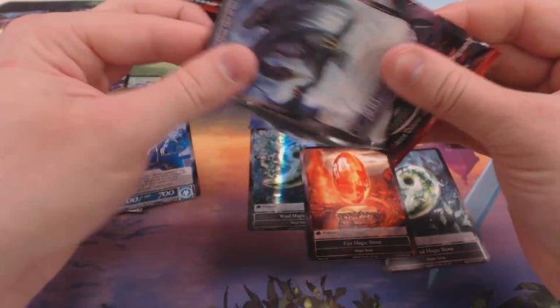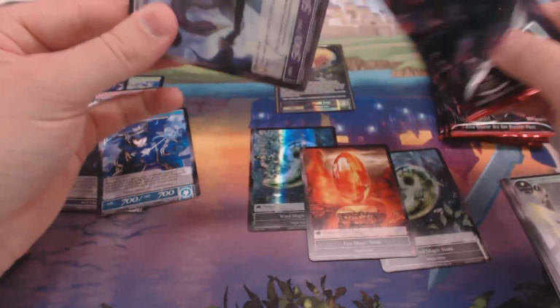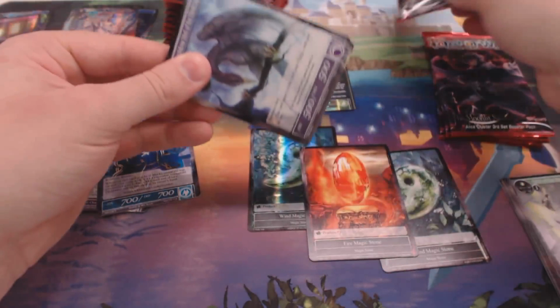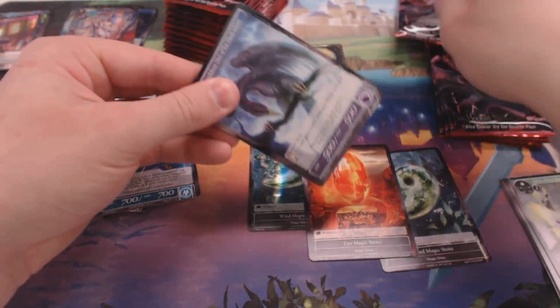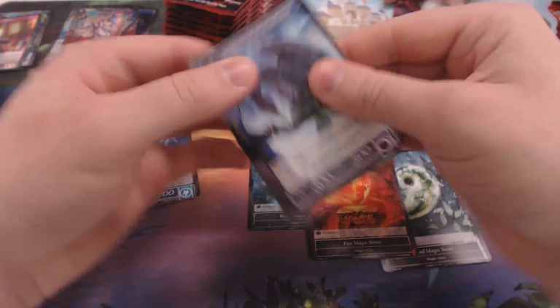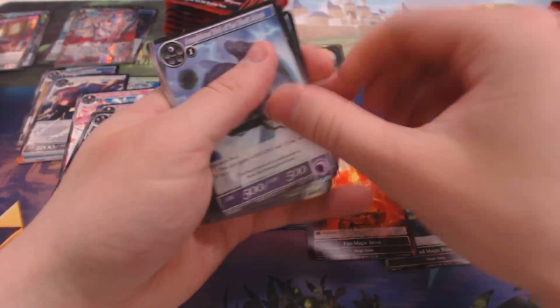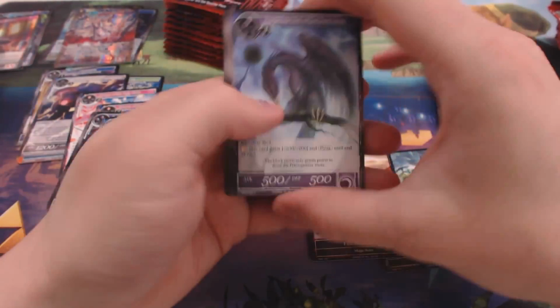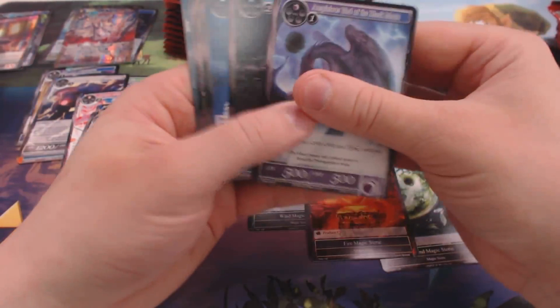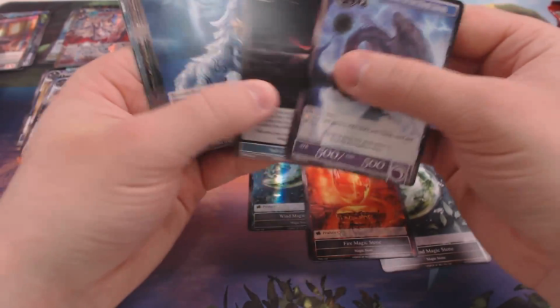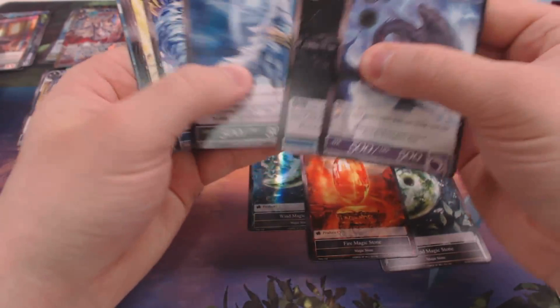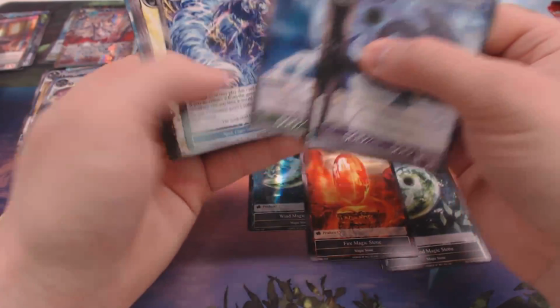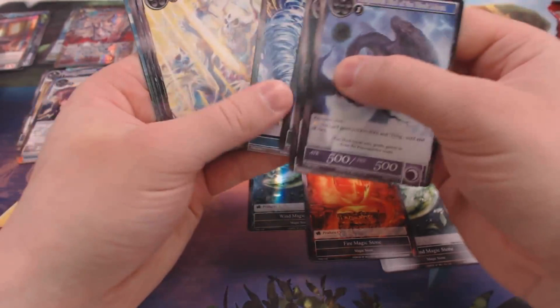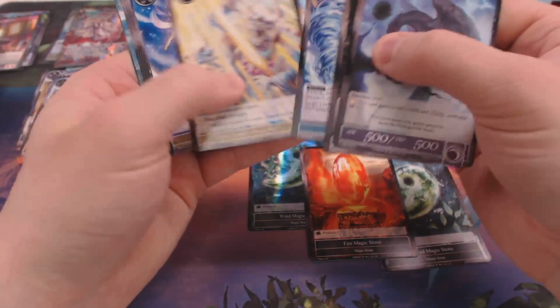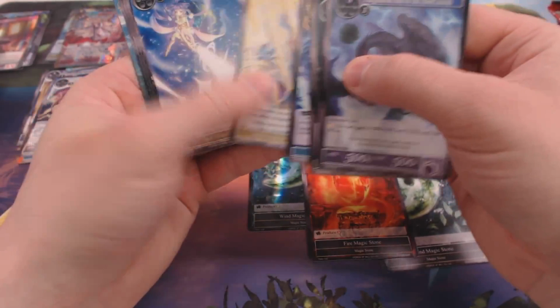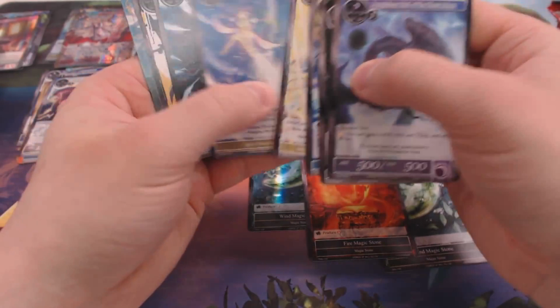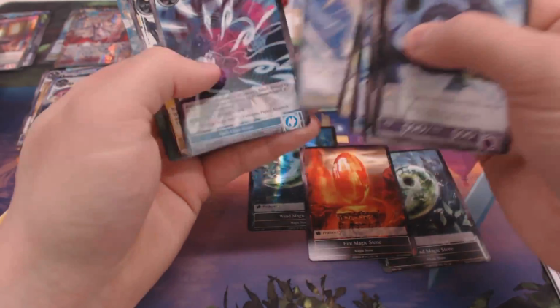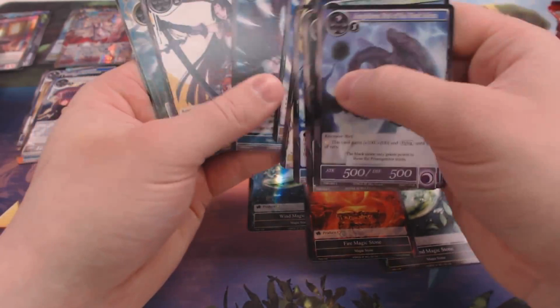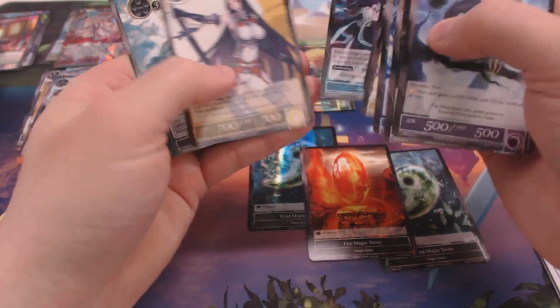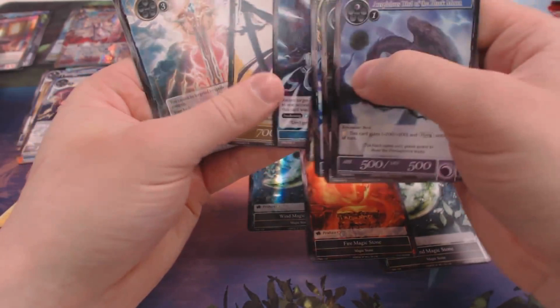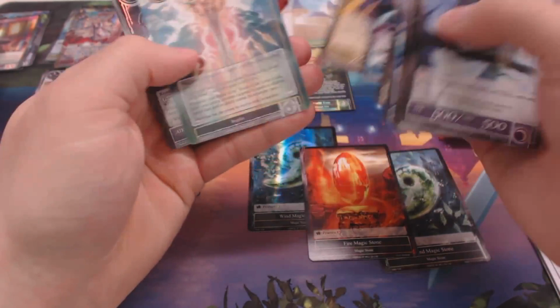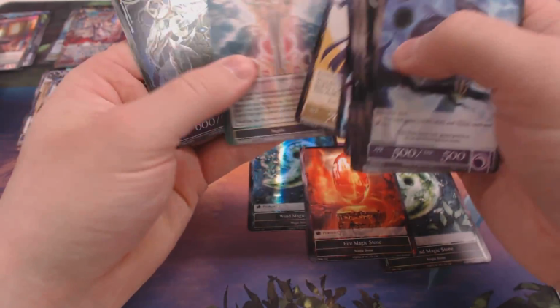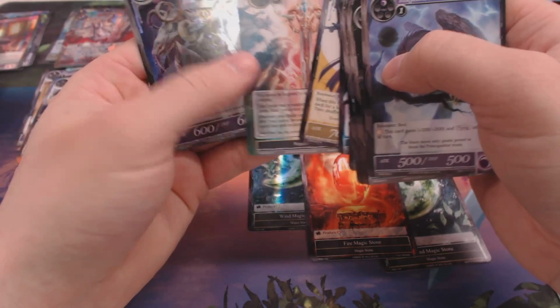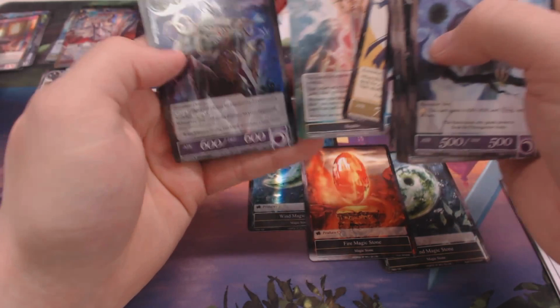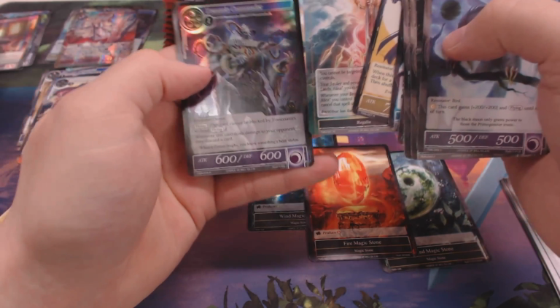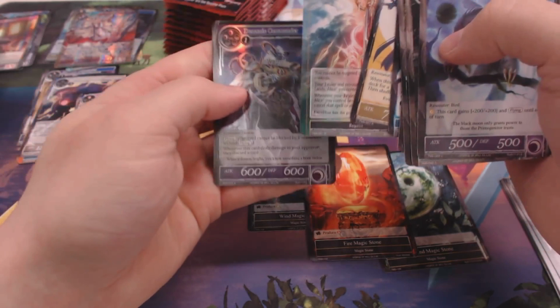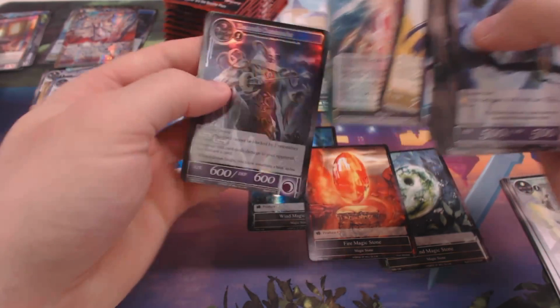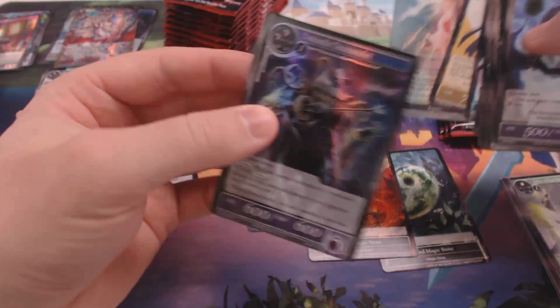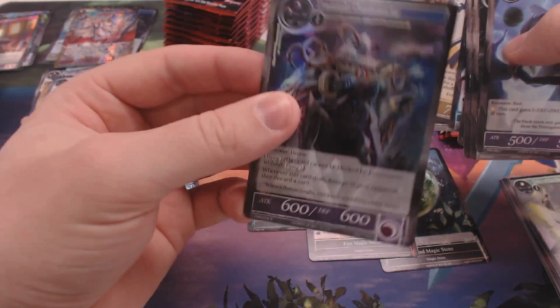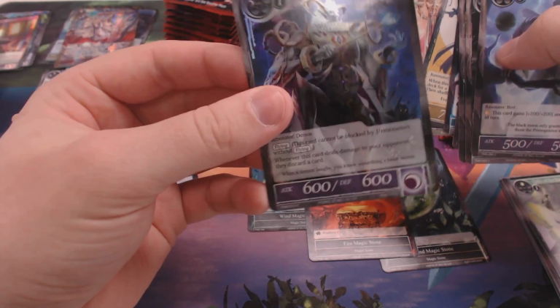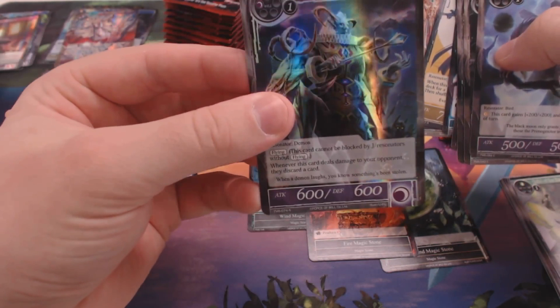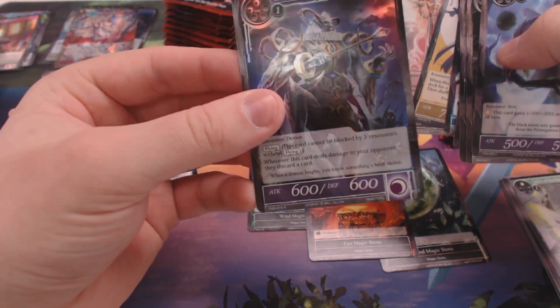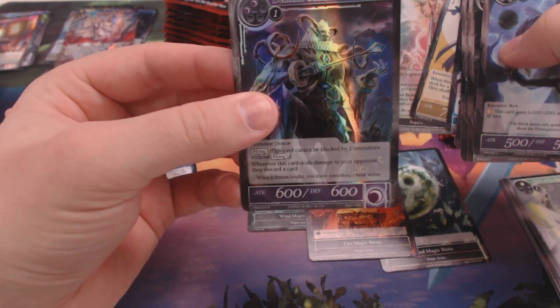I went so deep on her in the pre-release. I played her turn two with Wind Secluded Refuge to protect her. Turn three, go Athena. Turn four, drop two of her enchantments on her, swing for a ton, and do a thousand to myself.